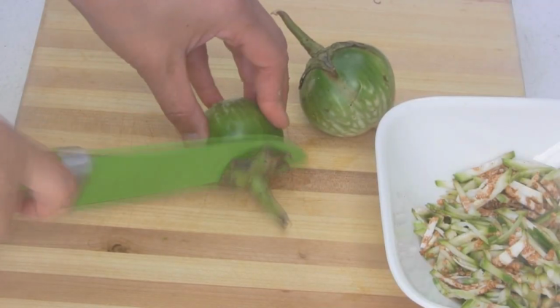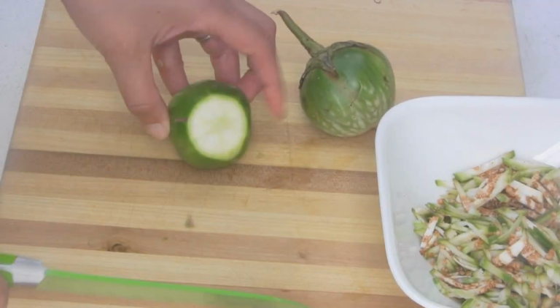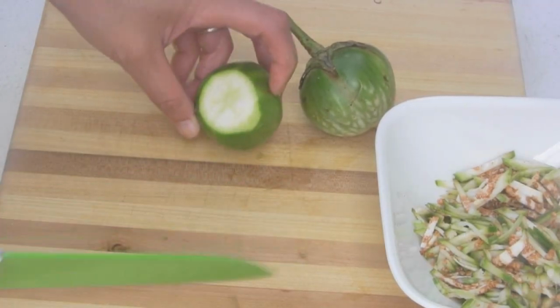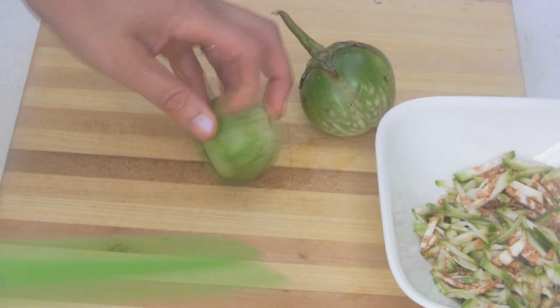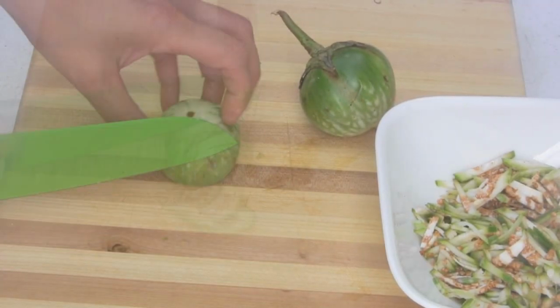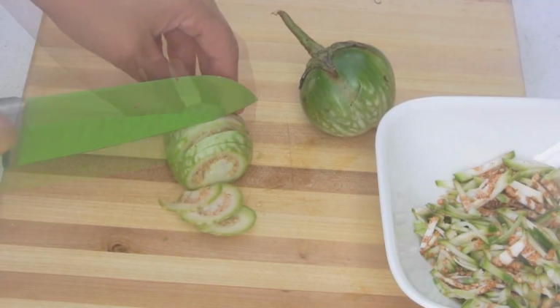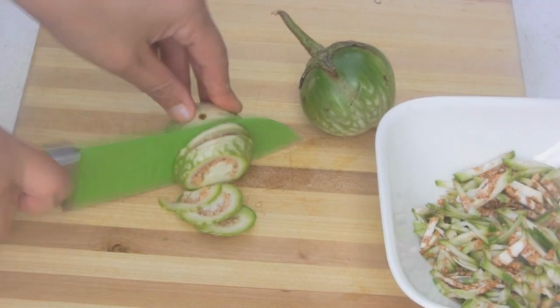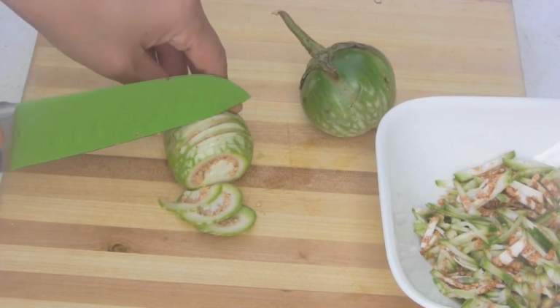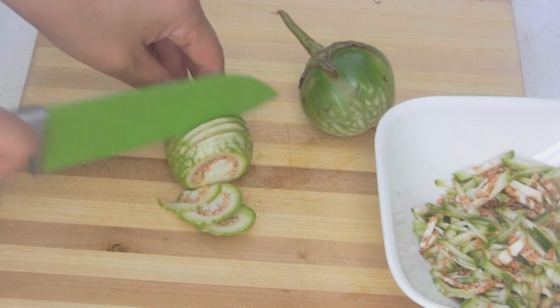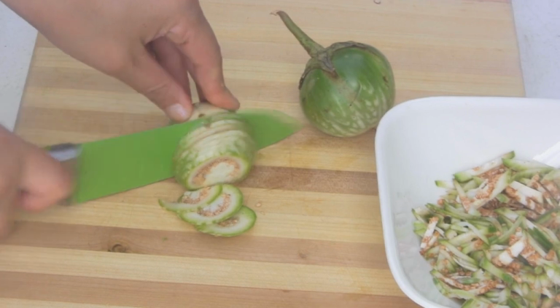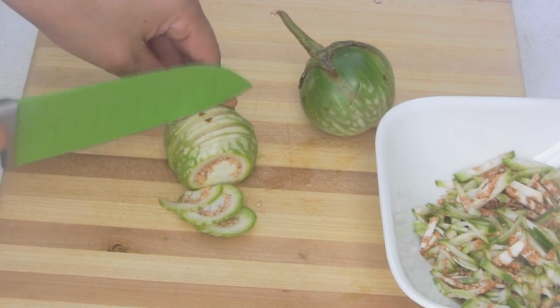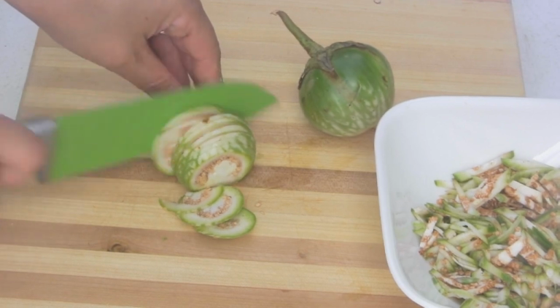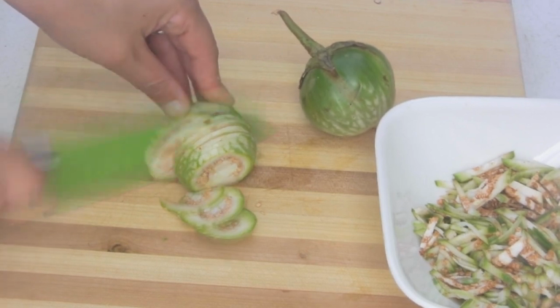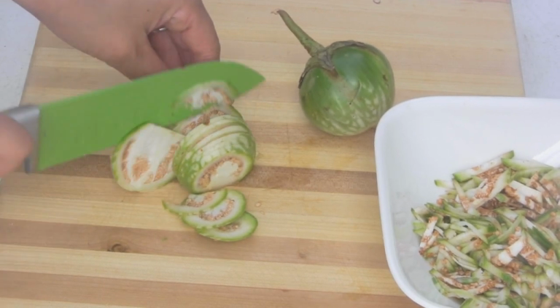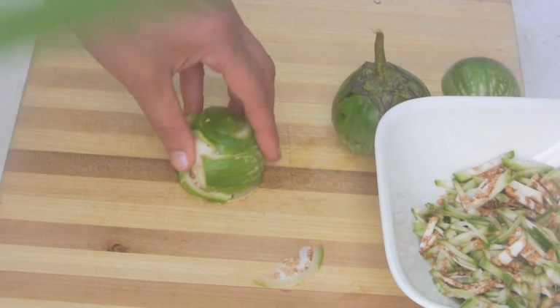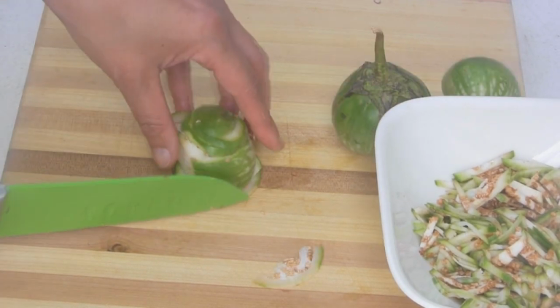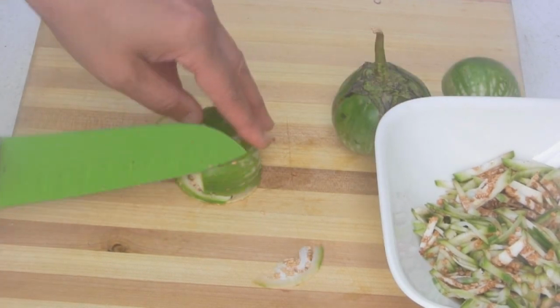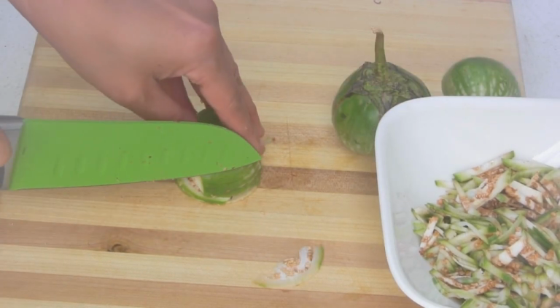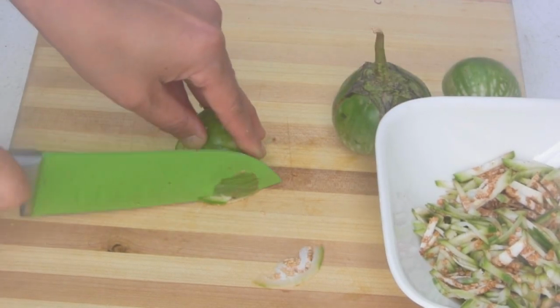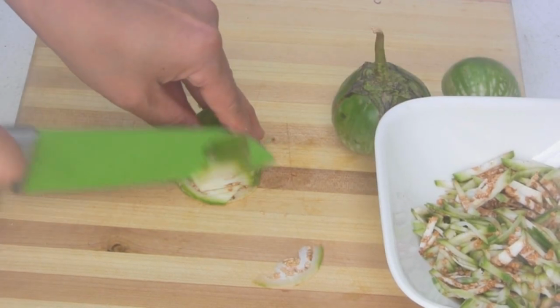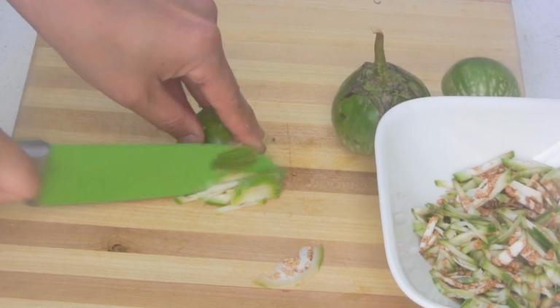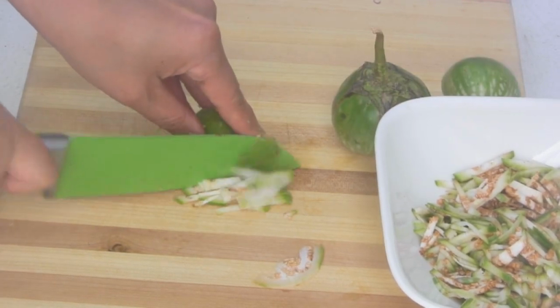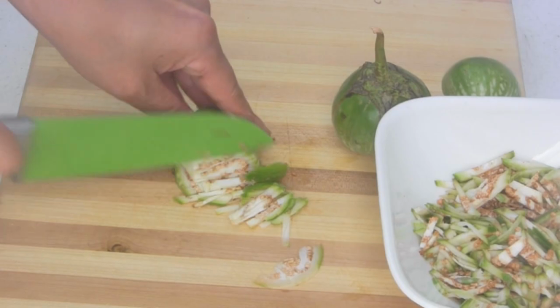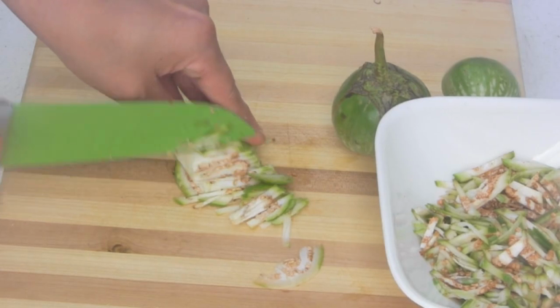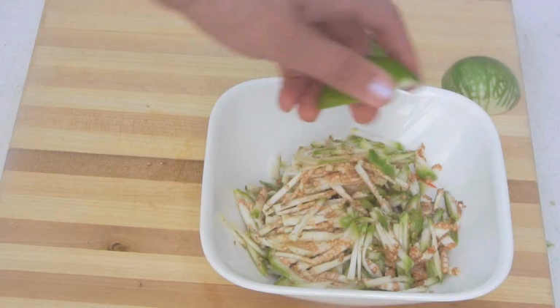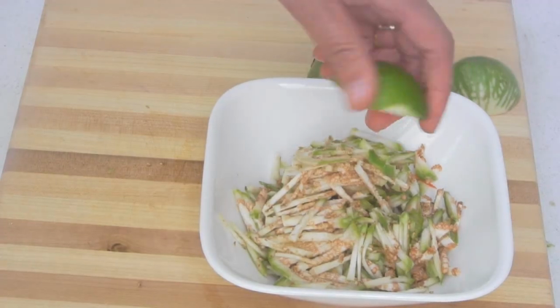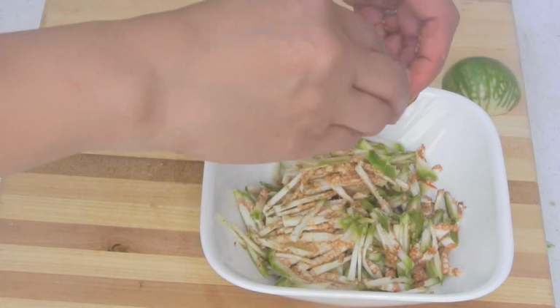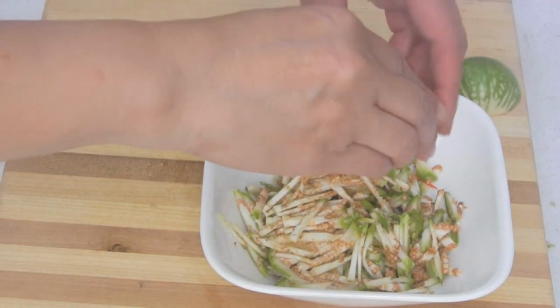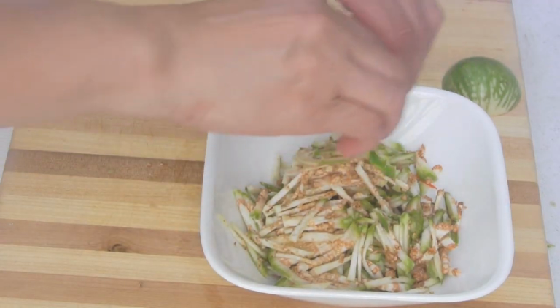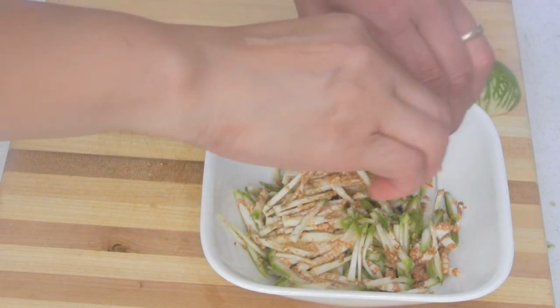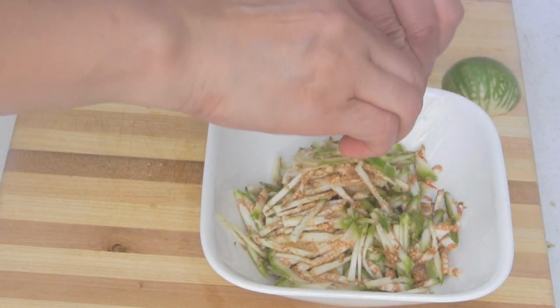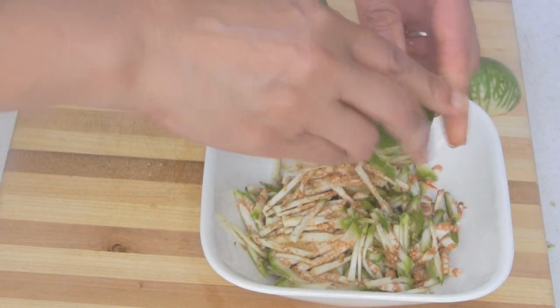For the crispy eggplant, slice it and then stack the pieces on top of each other, then slice it into thin sticks. To stop it from turning brown, squeeze some lime juice.